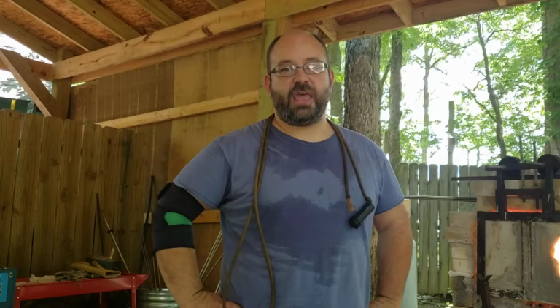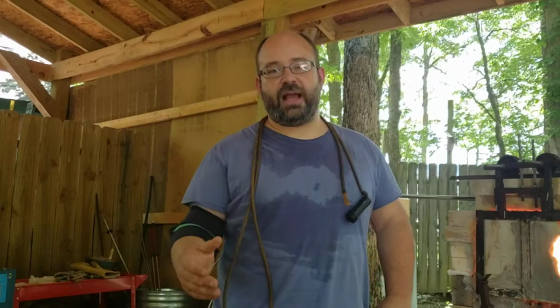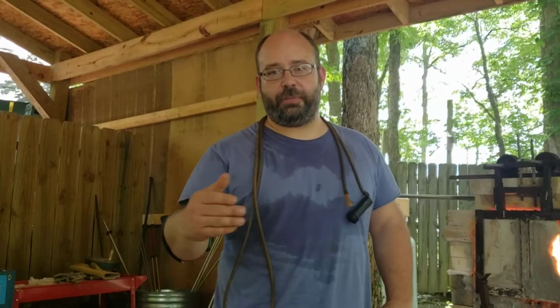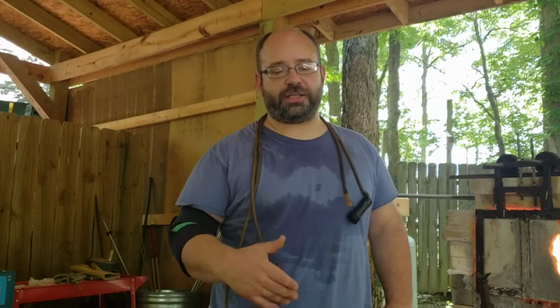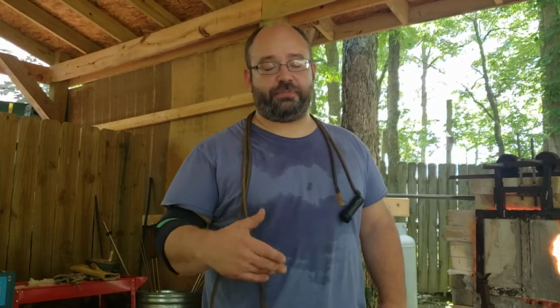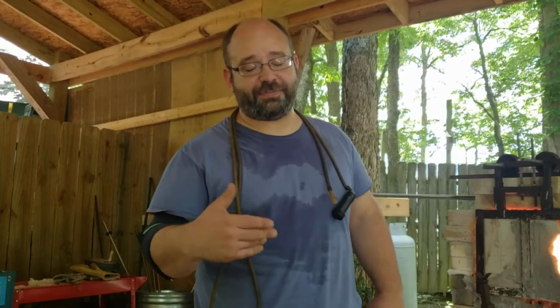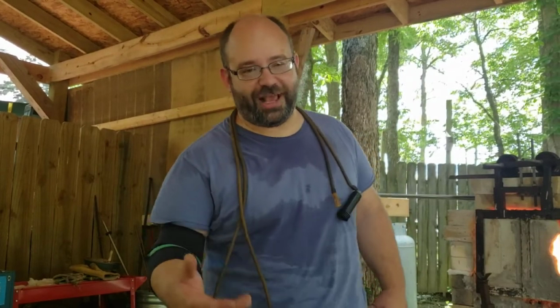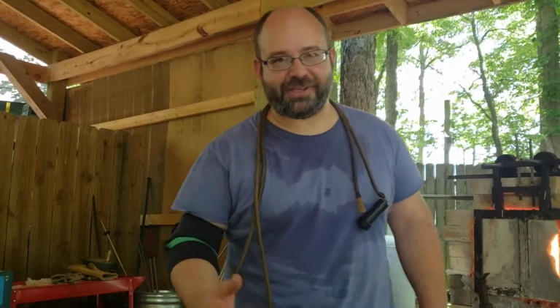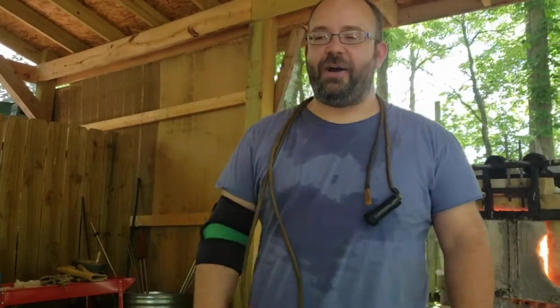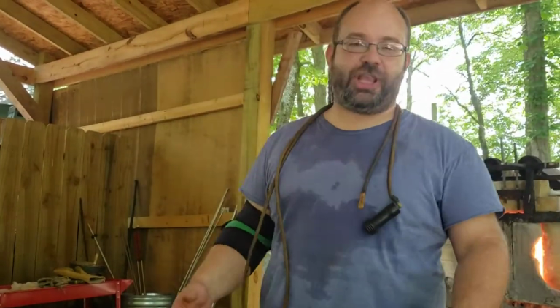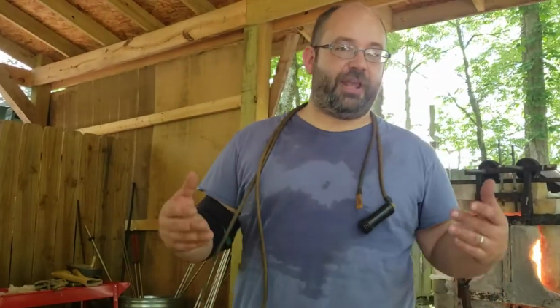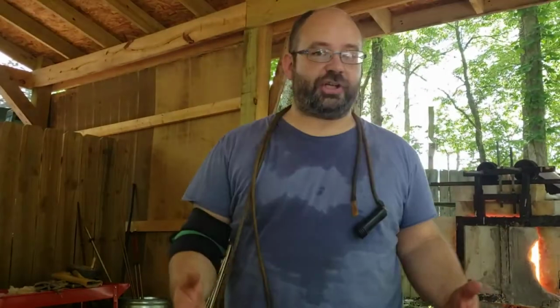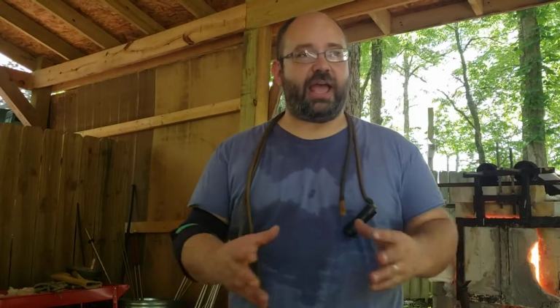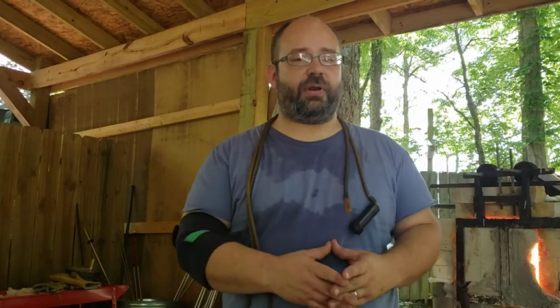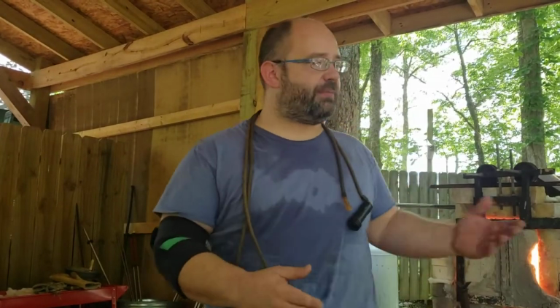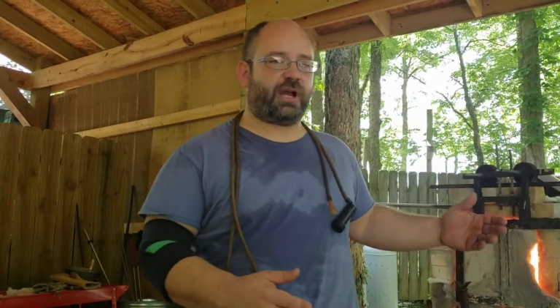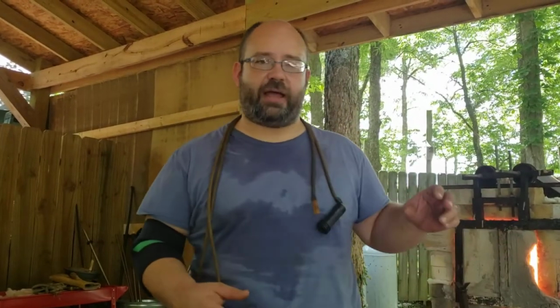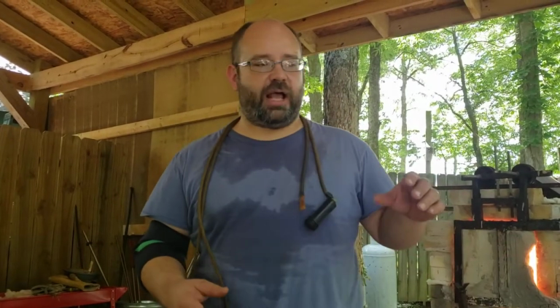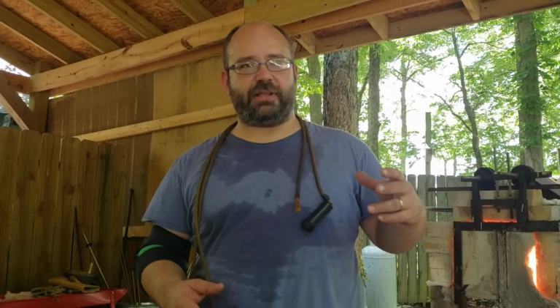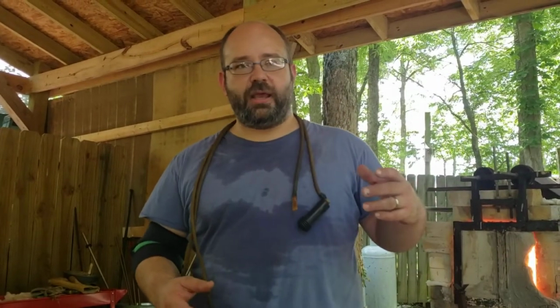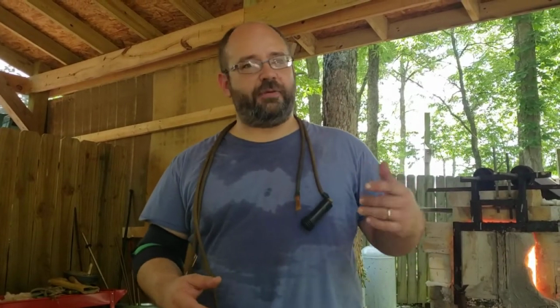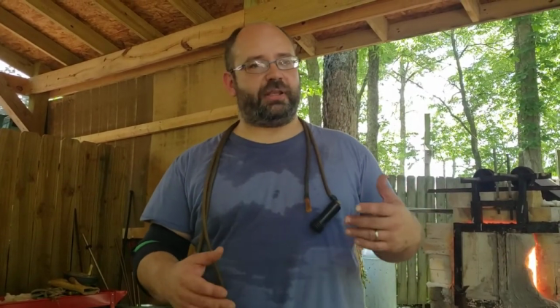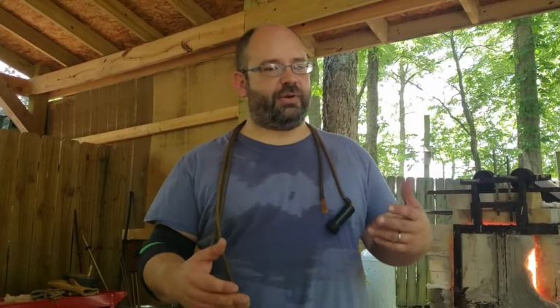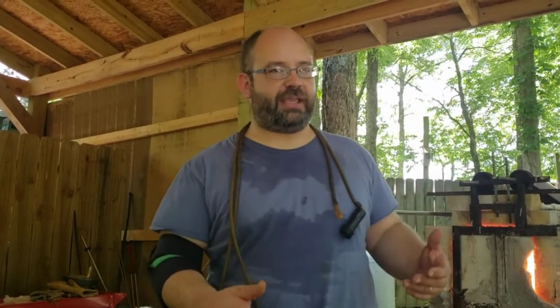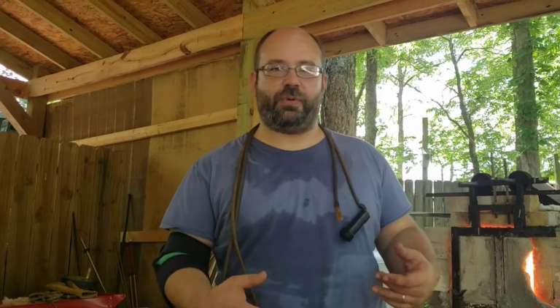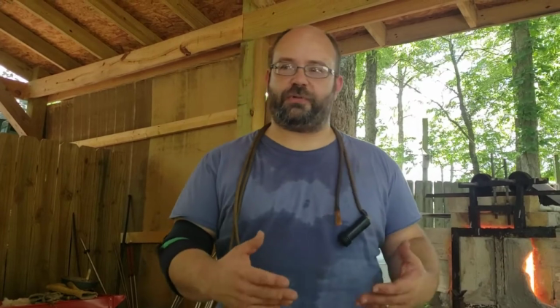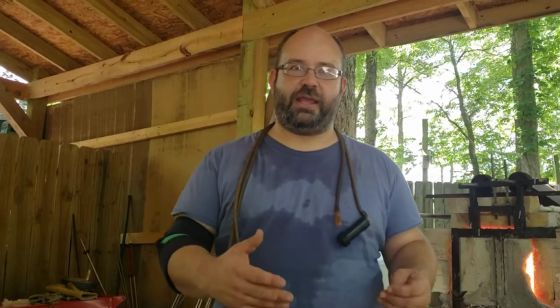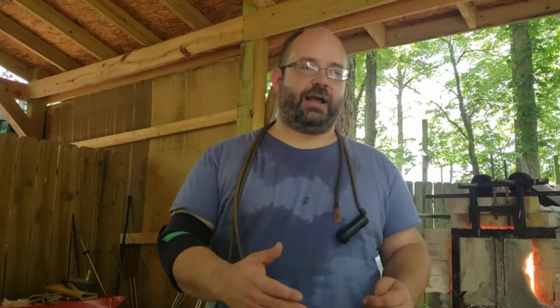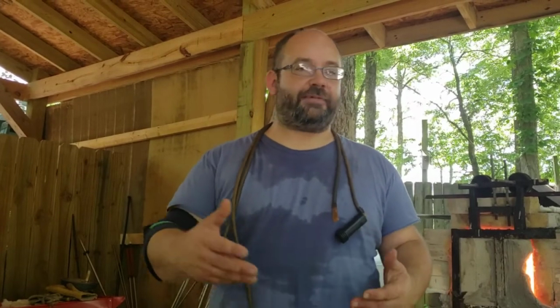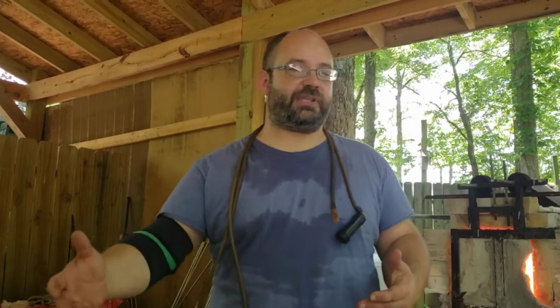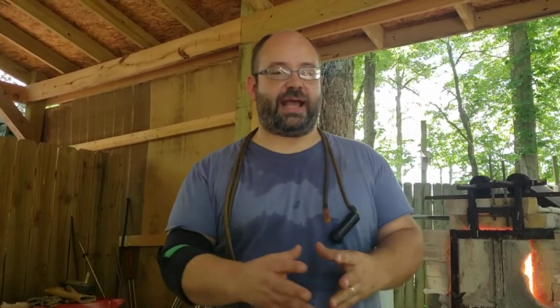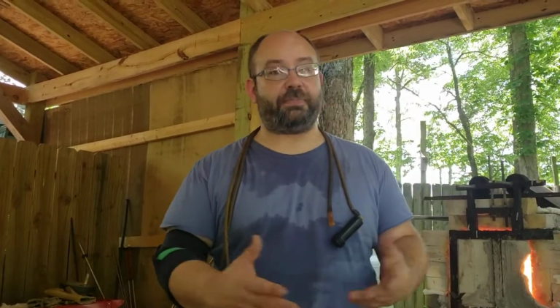Hey guys, Jeremy, Dragon's Breath Glassworks. We're finishing up another day of production here and I wanted to take a moment to talk to you about something that all of us really need to know how to make if we're doing sort of the craft show scene, and that's pumpkins.